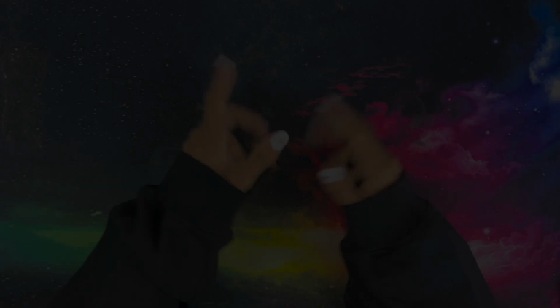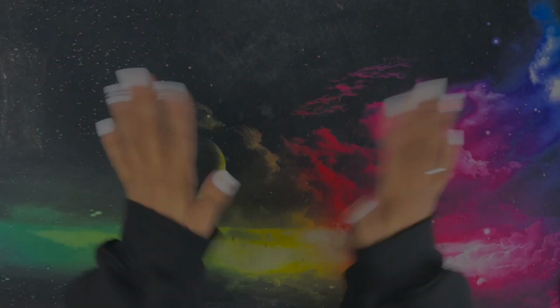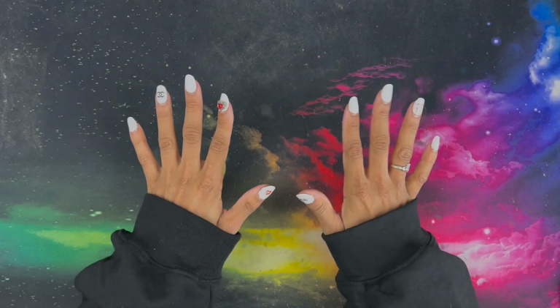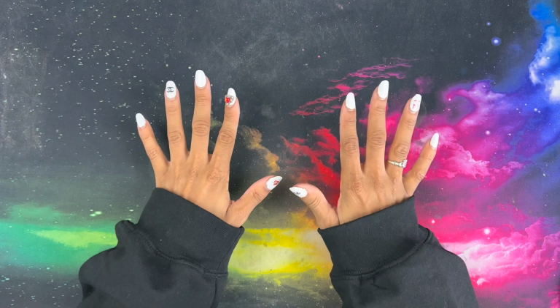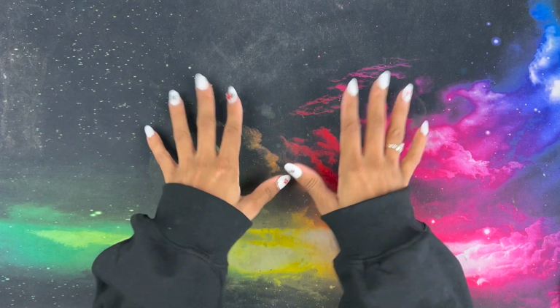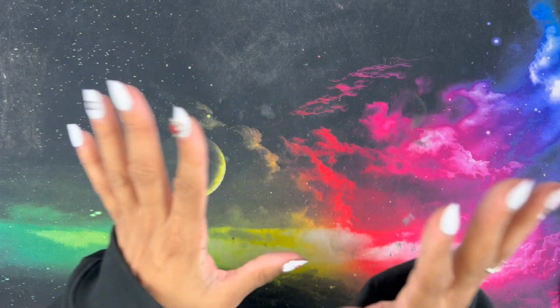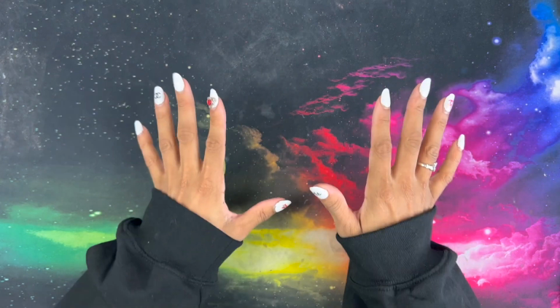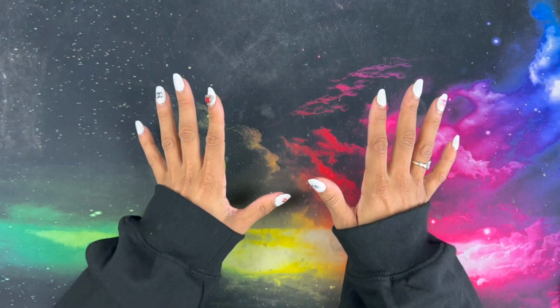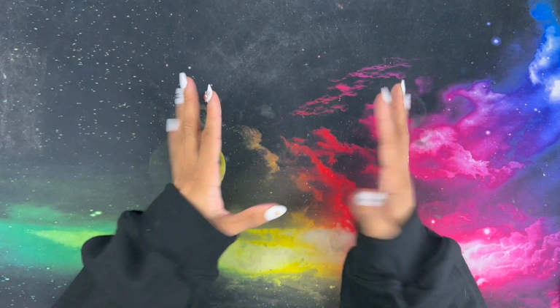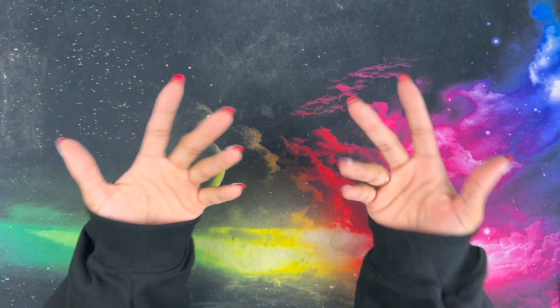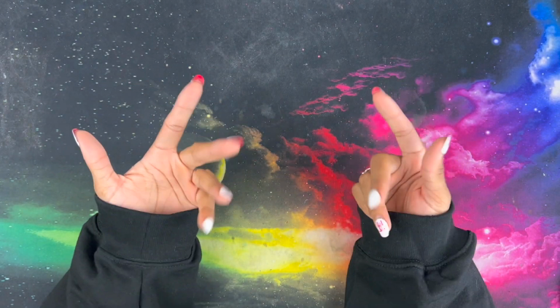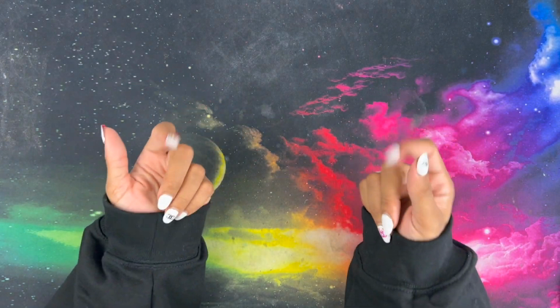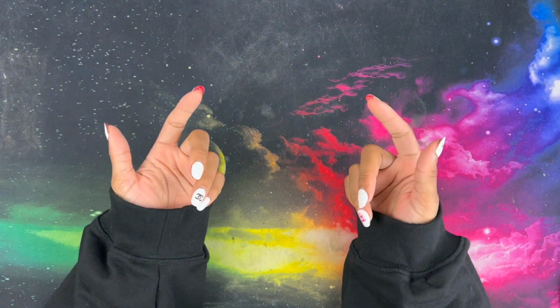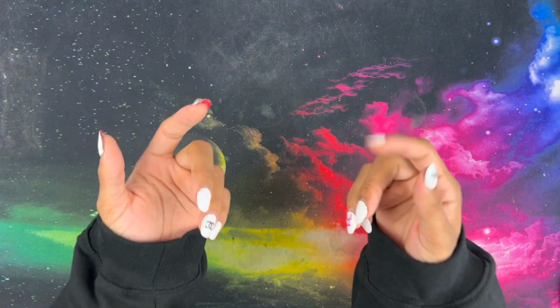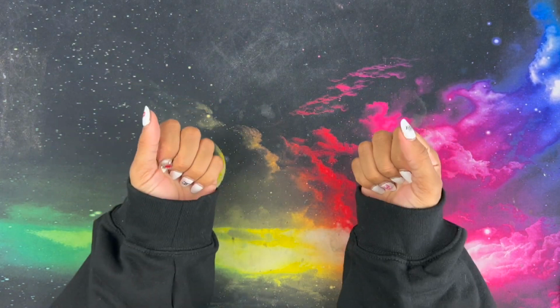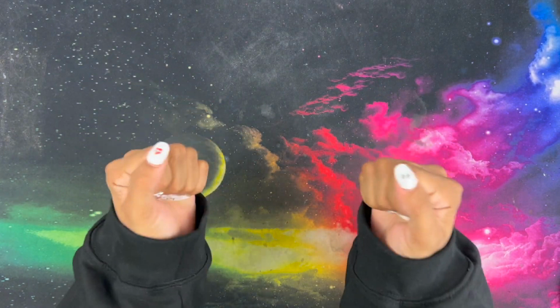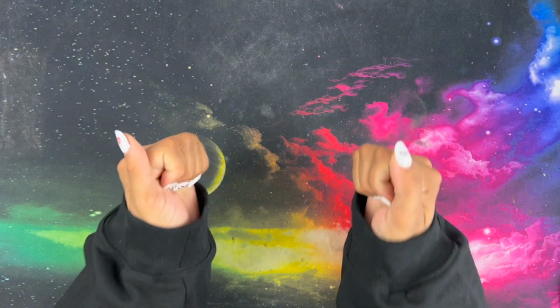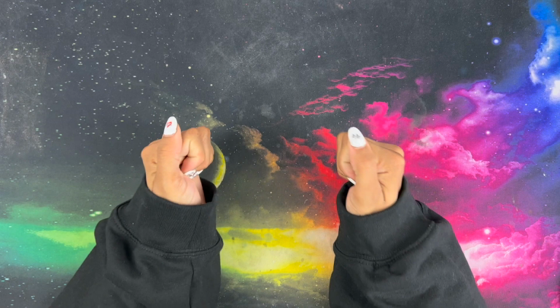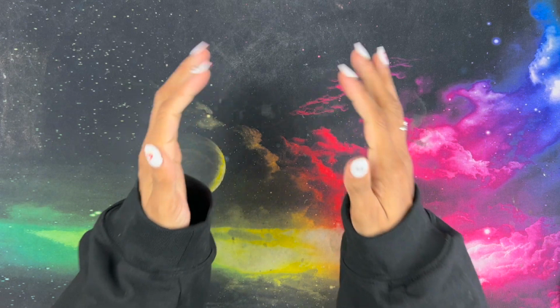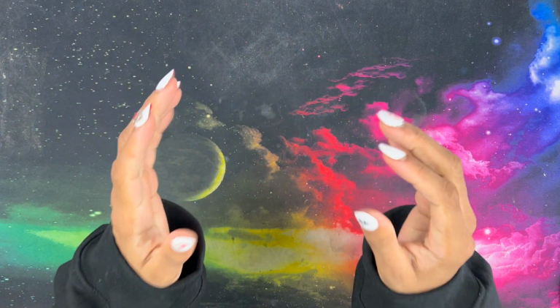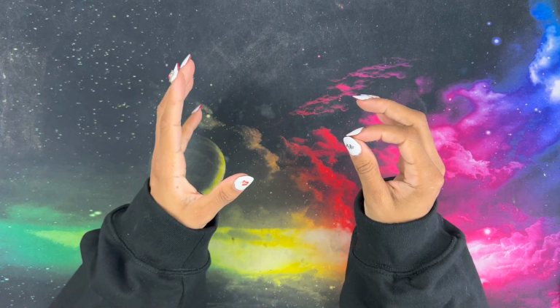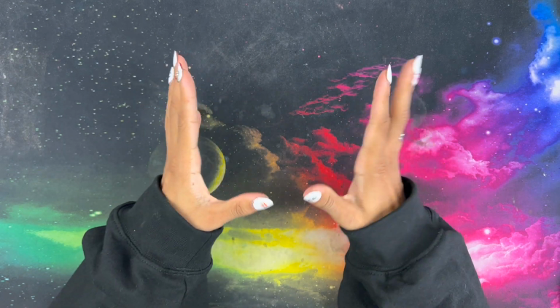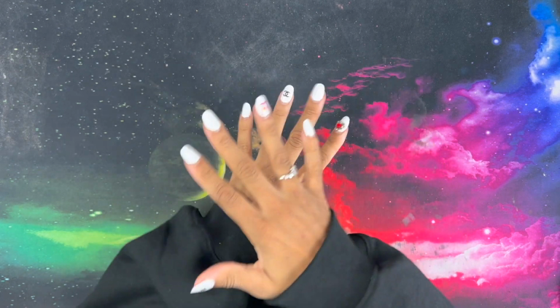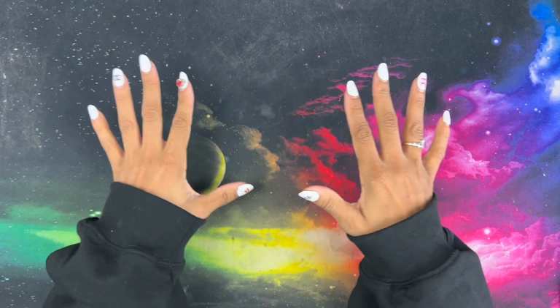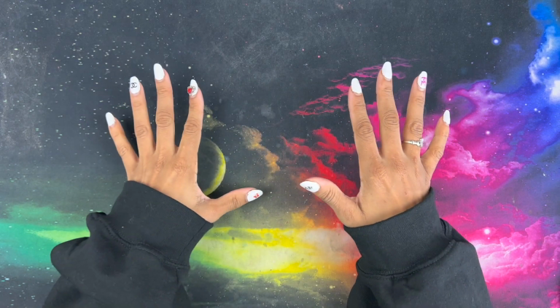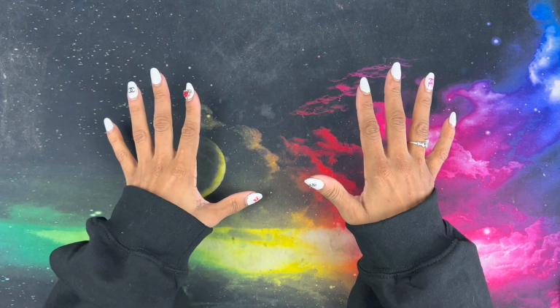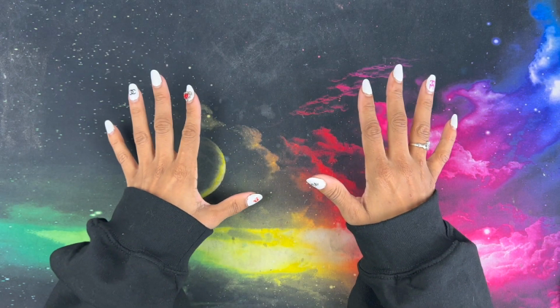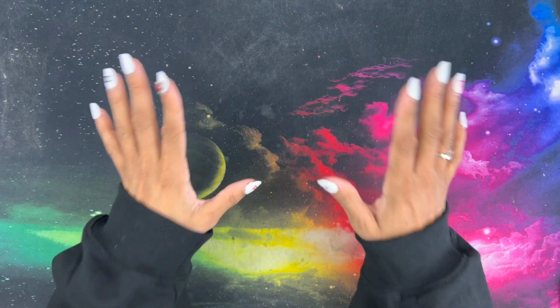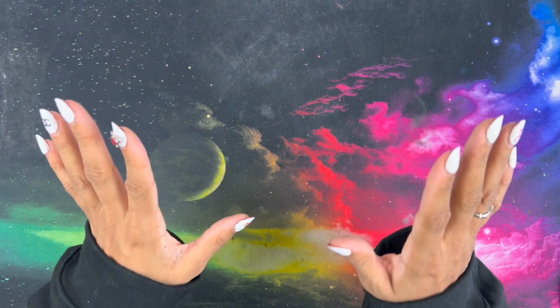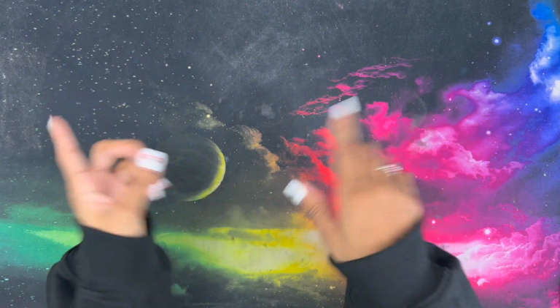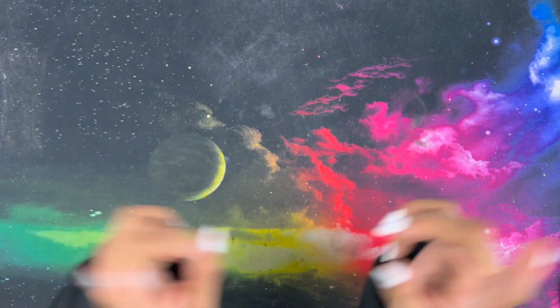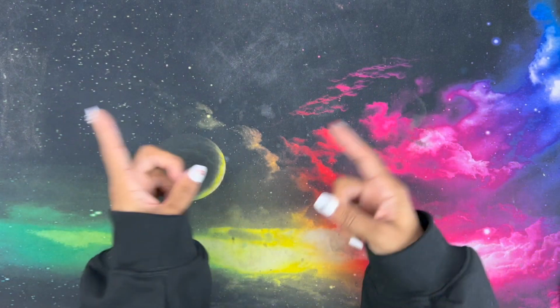Hi you guys! This is Black and Blue, and I'm ready to get into today's new idea video. Let's go.